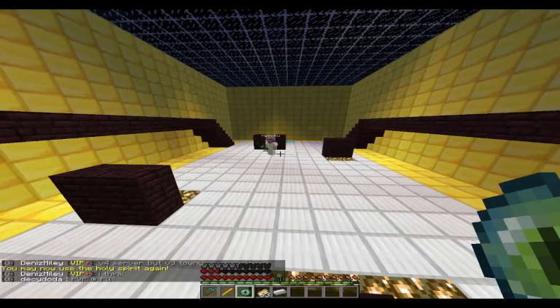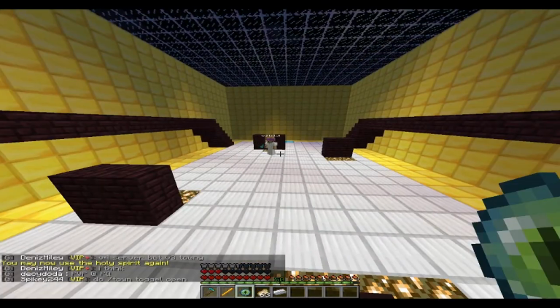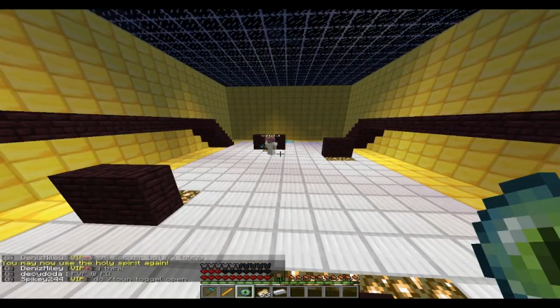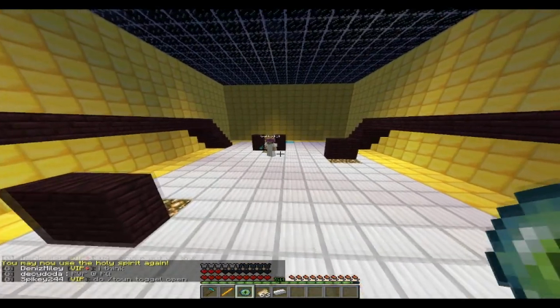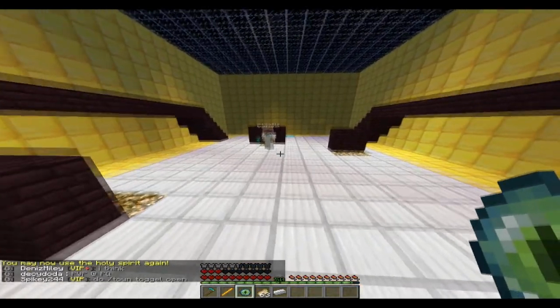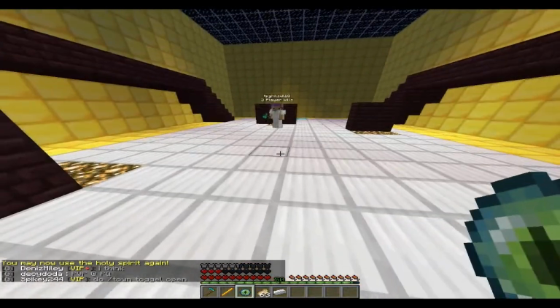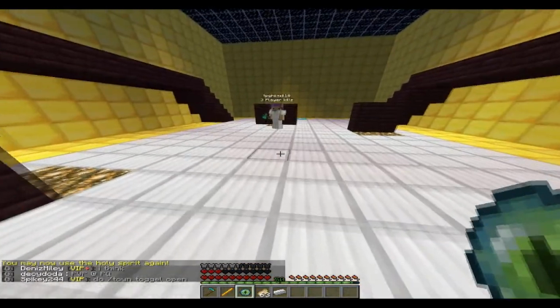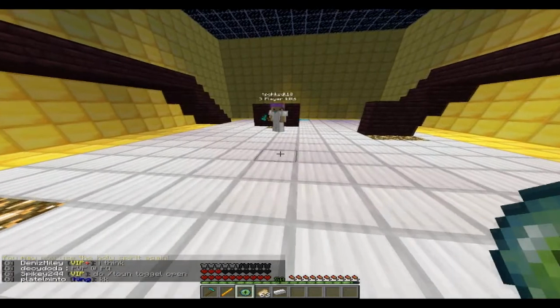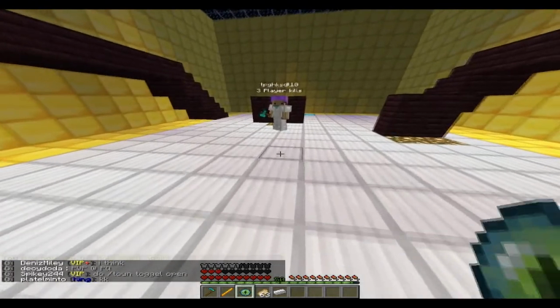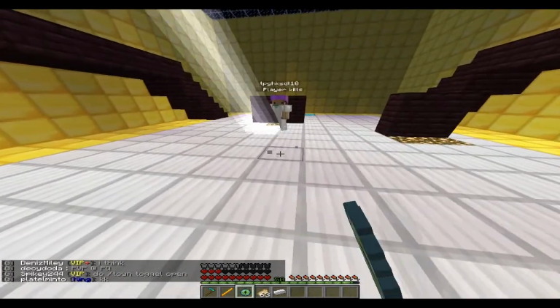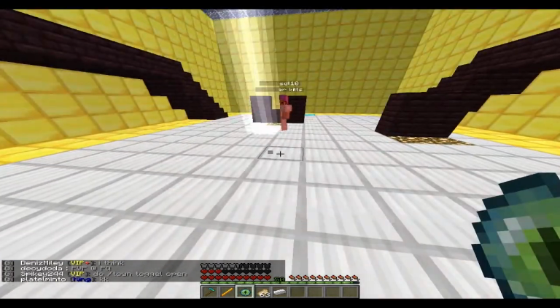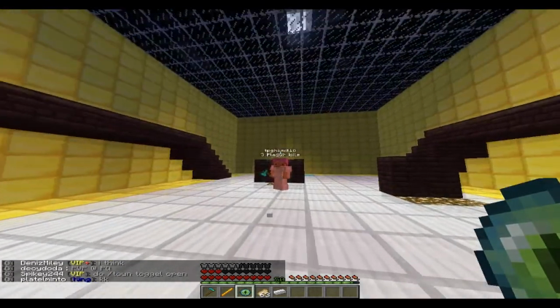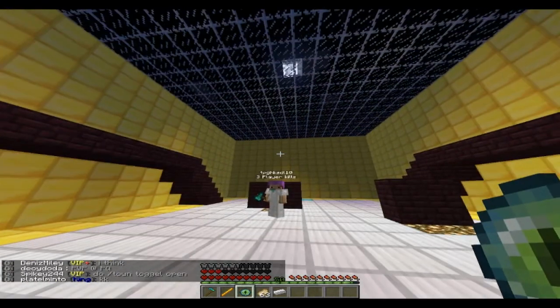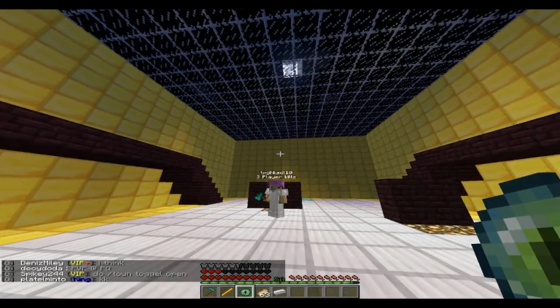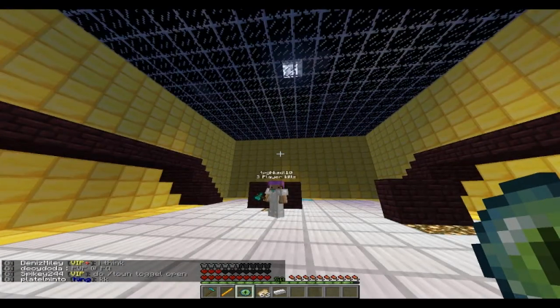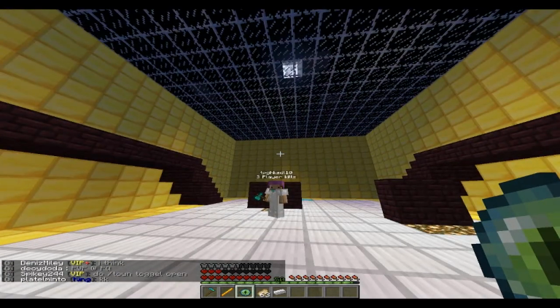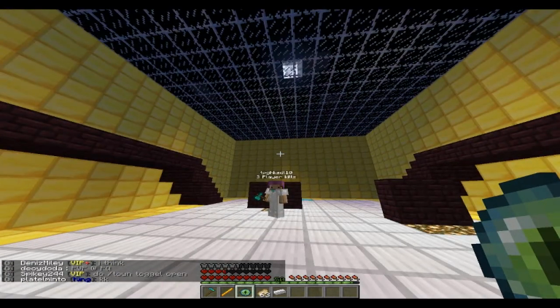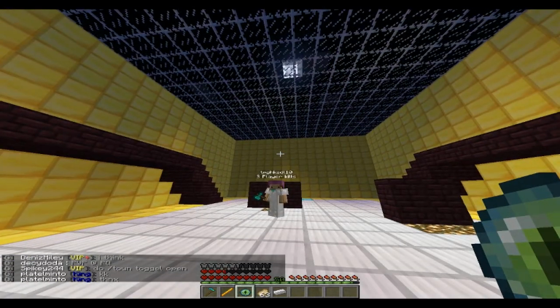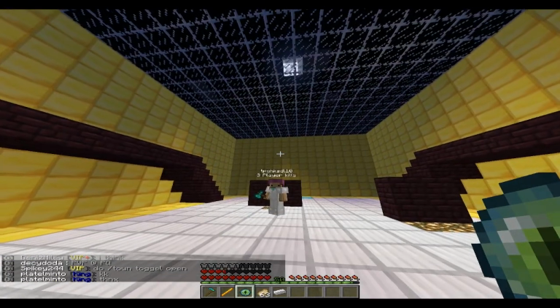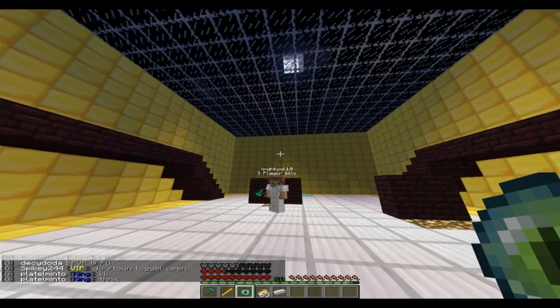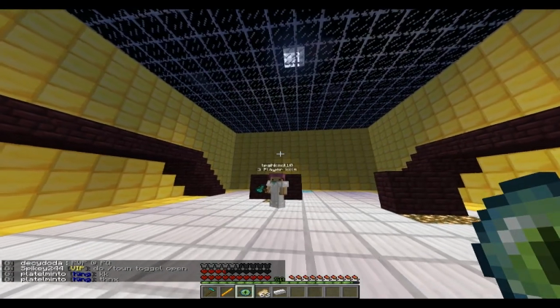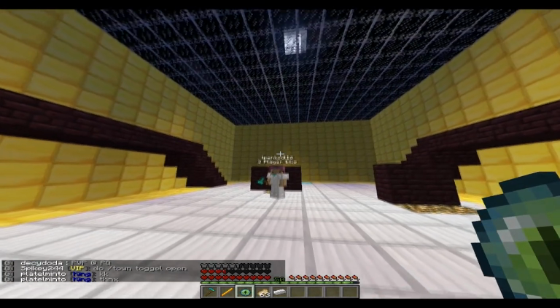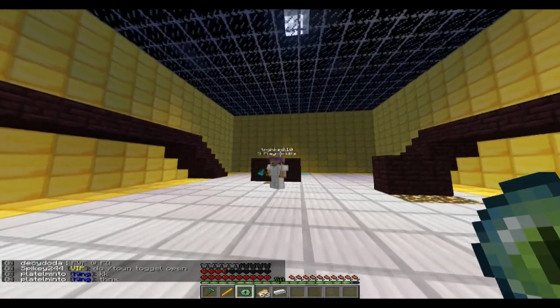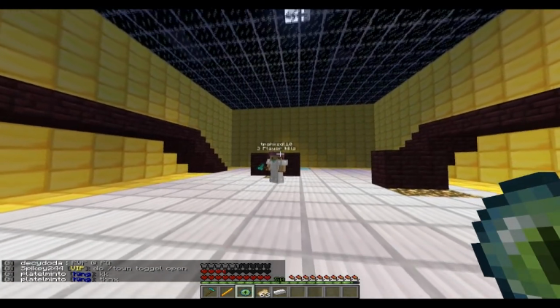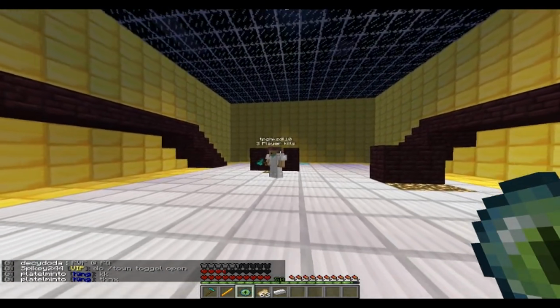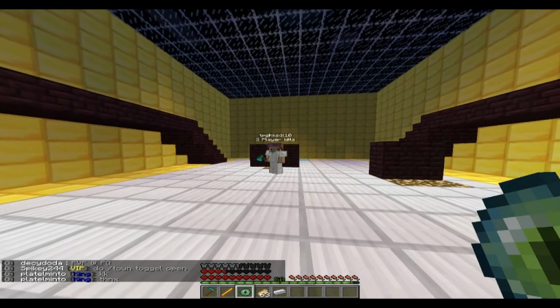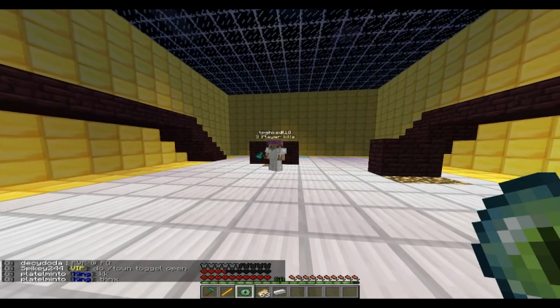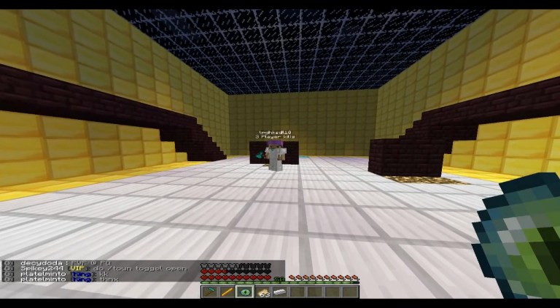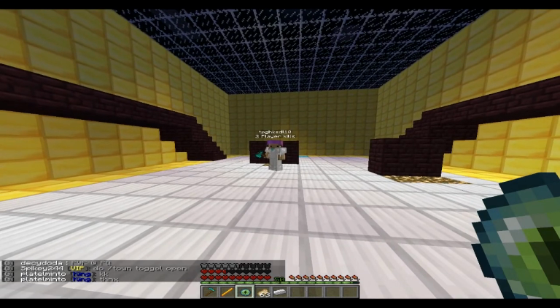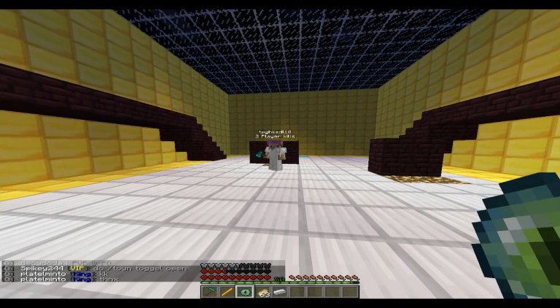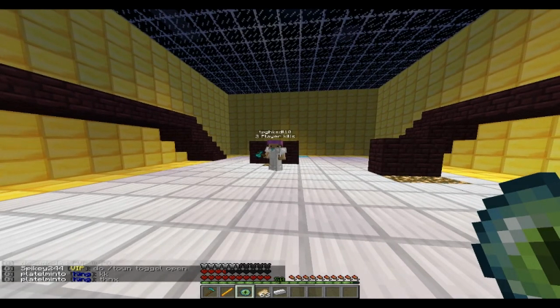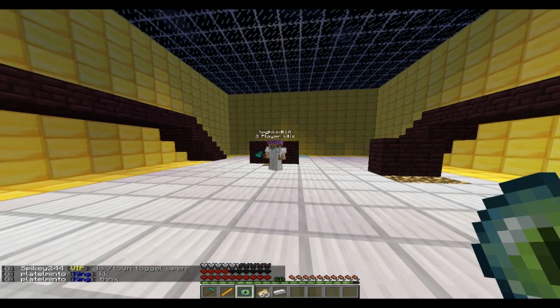Chain Lightning is activated by left clicking with an eye of ender. All nearby targets will be struck by lightning and confused. This has a 20 second cooldown.